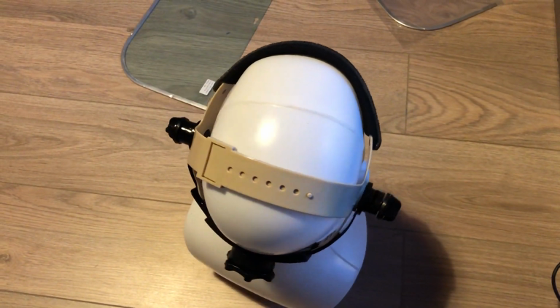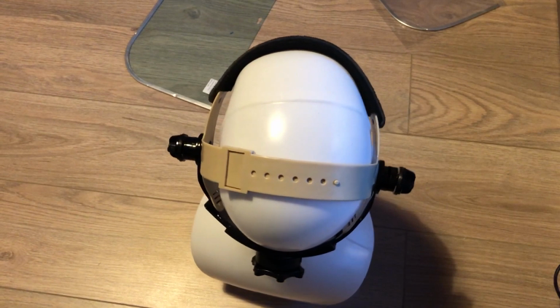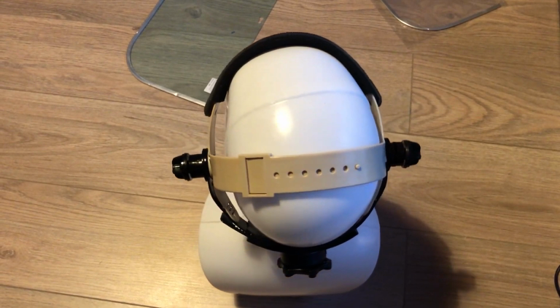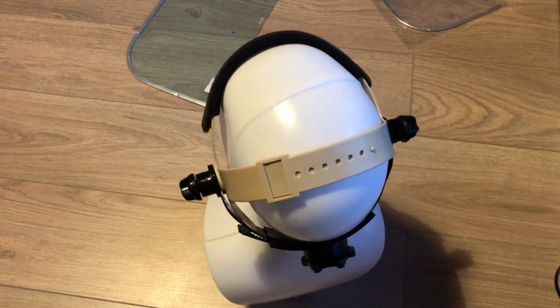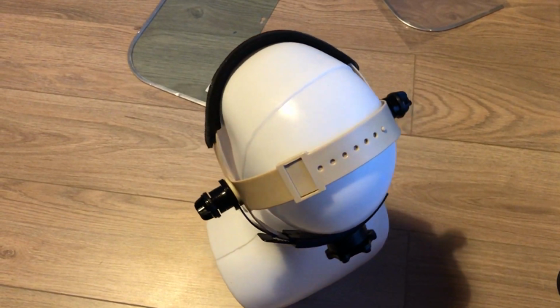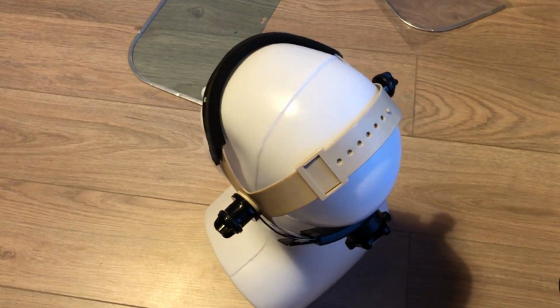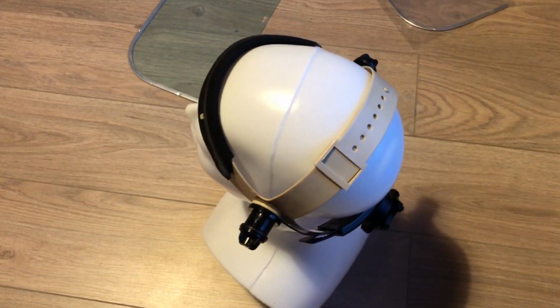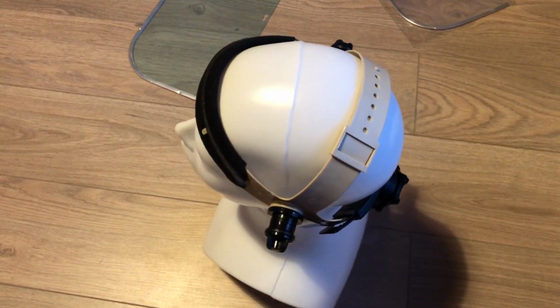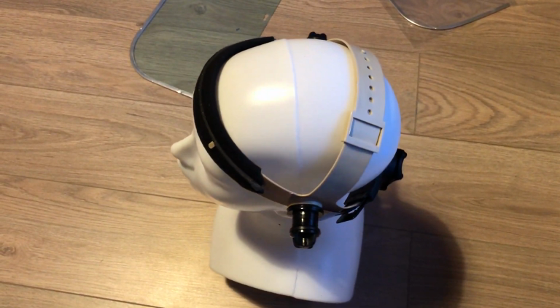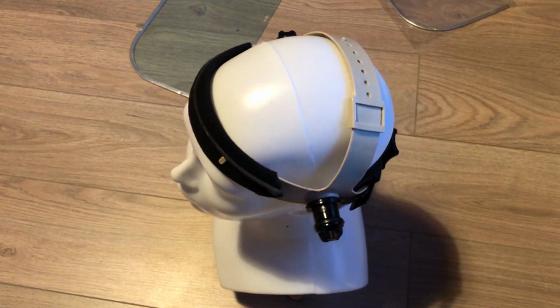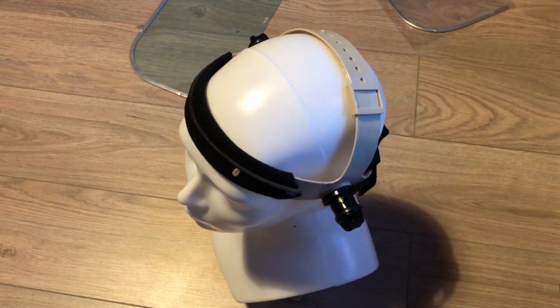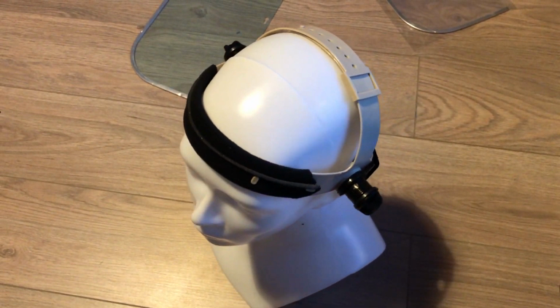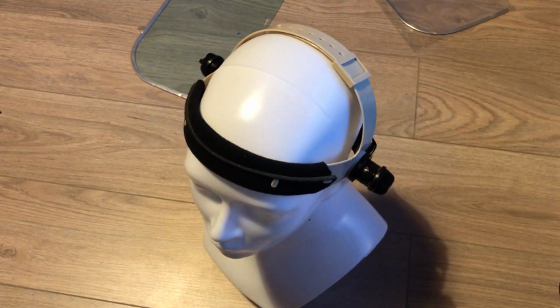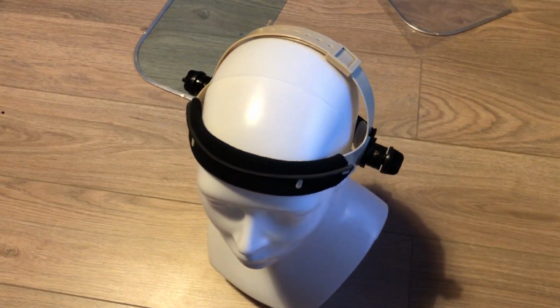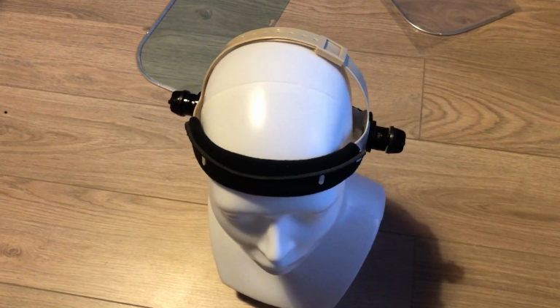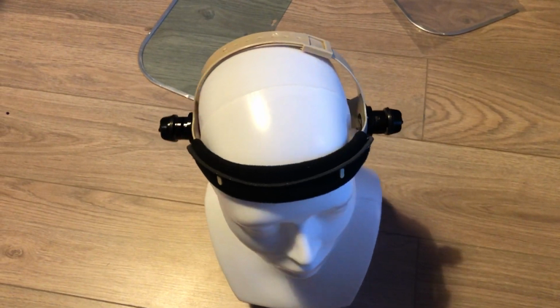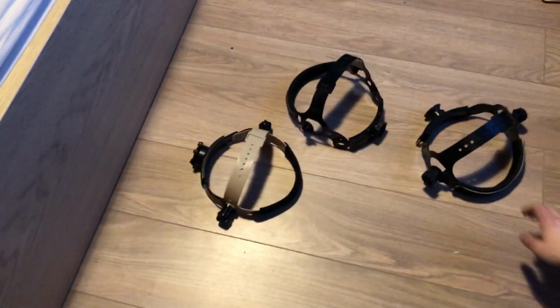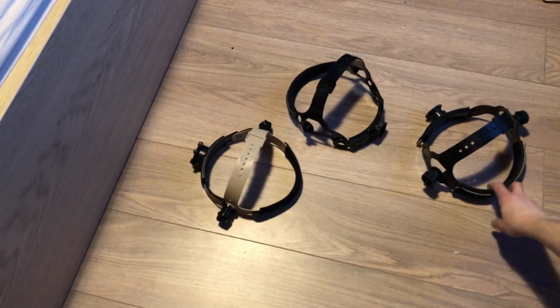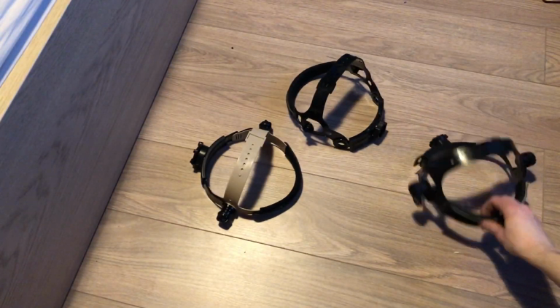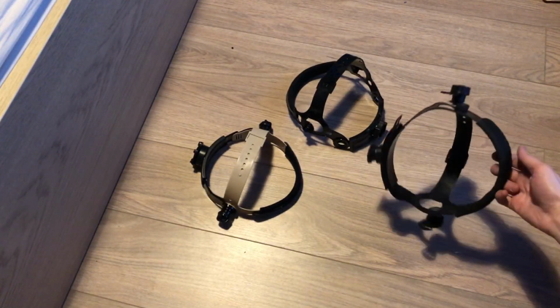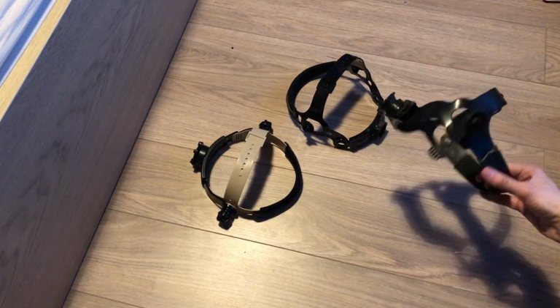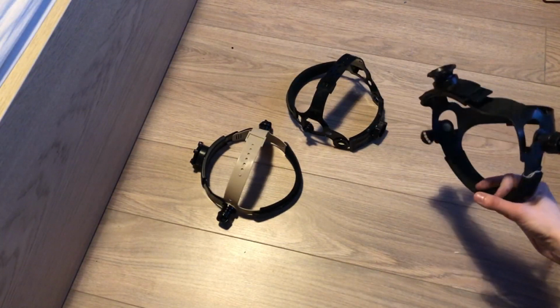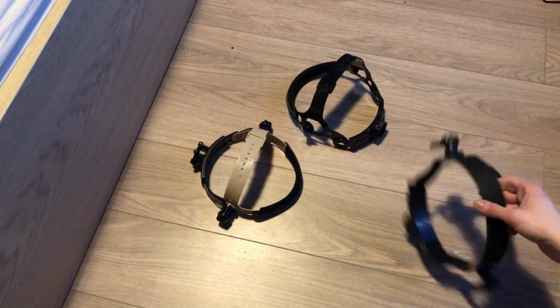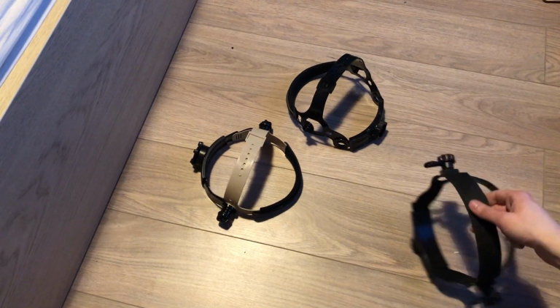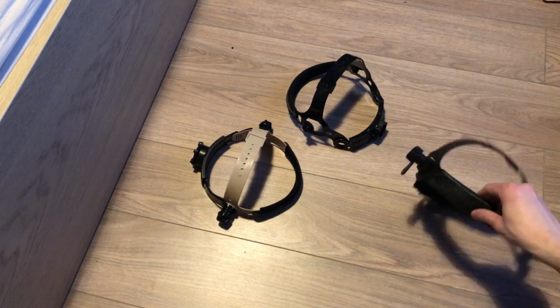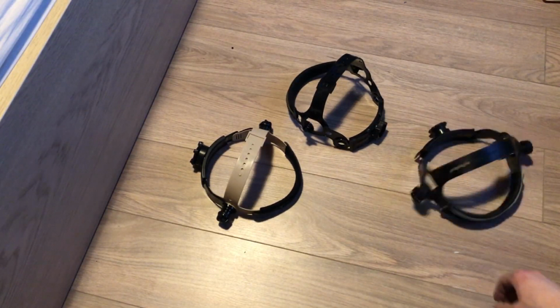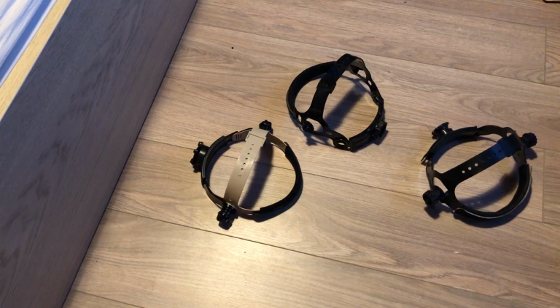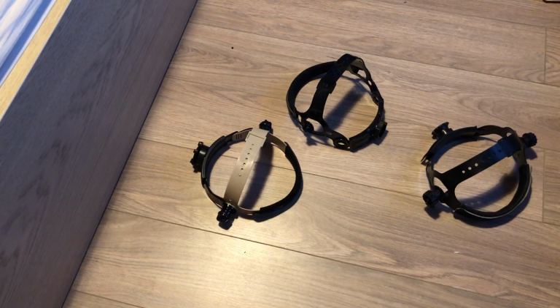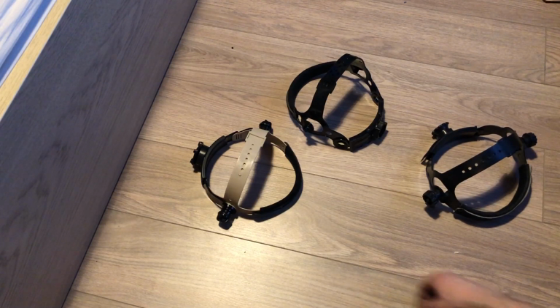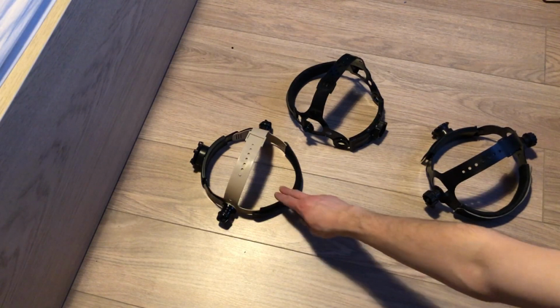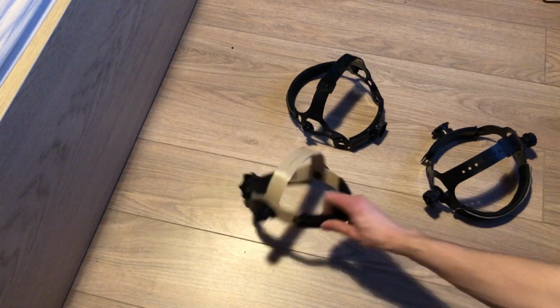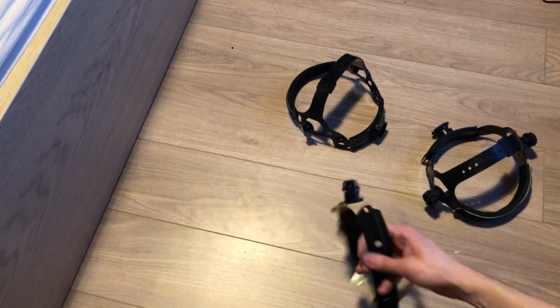So guys, that's pretty much it. Hope that some of you might find this video somewhat useful. I think it would be best to entirely 3D print such a strap, but these would have to do for now.